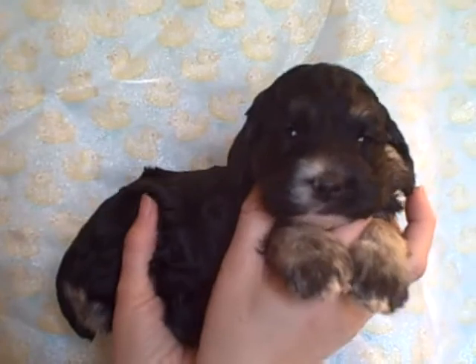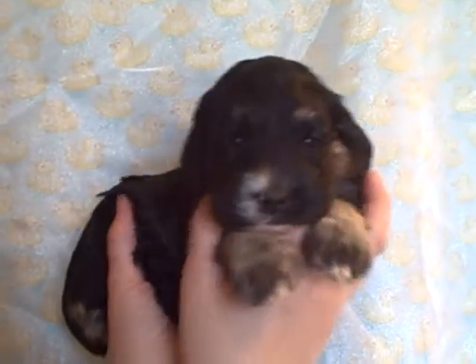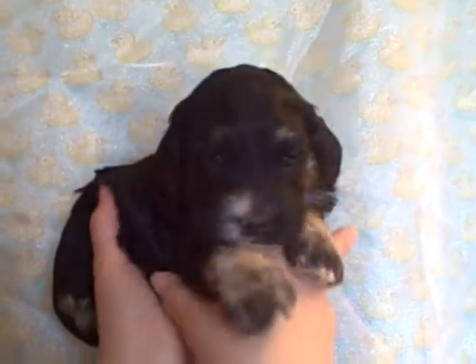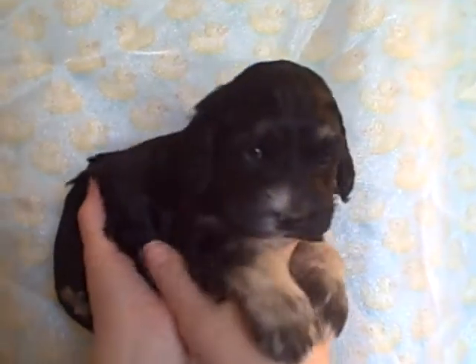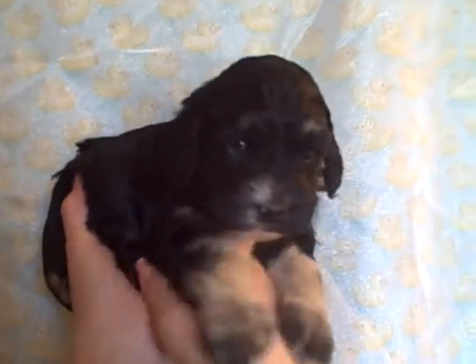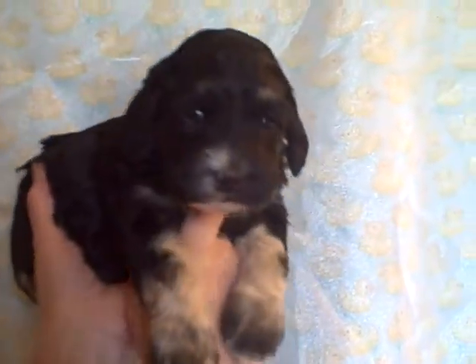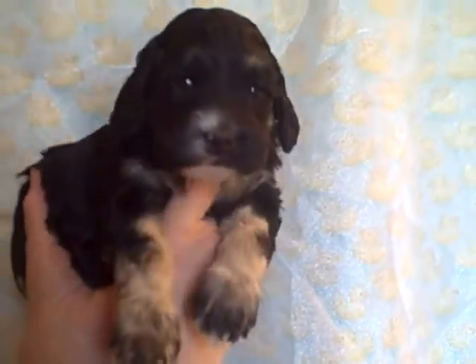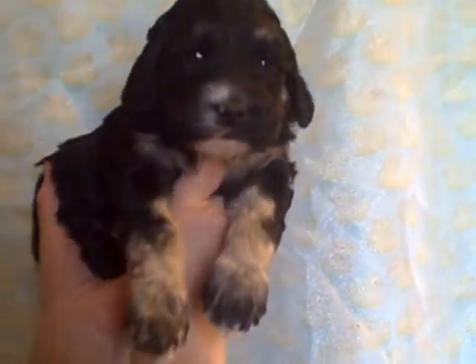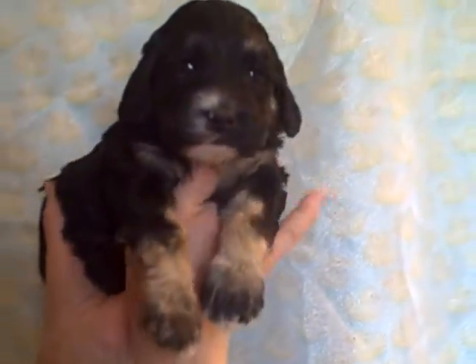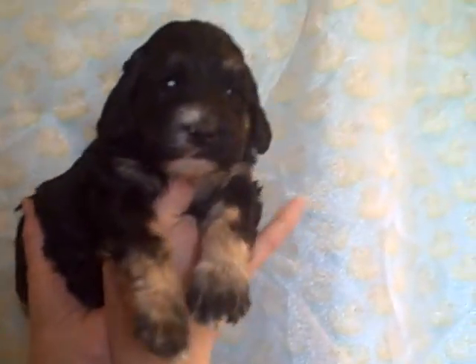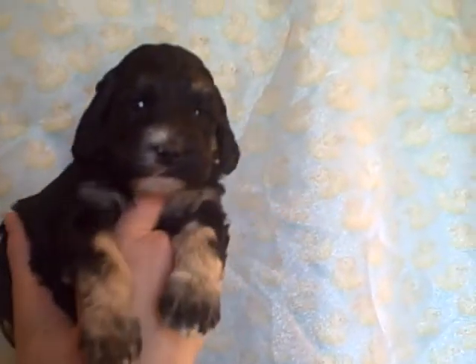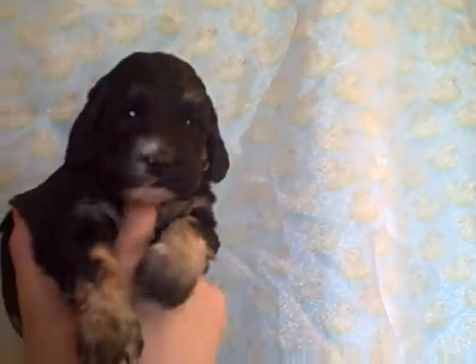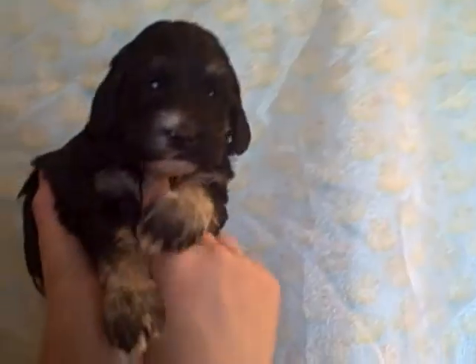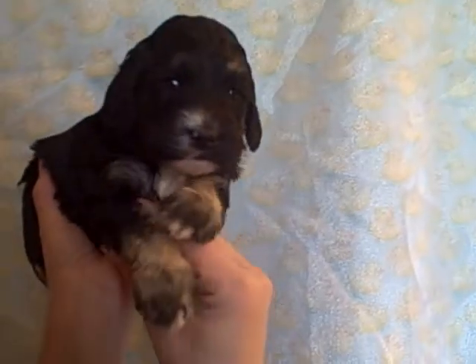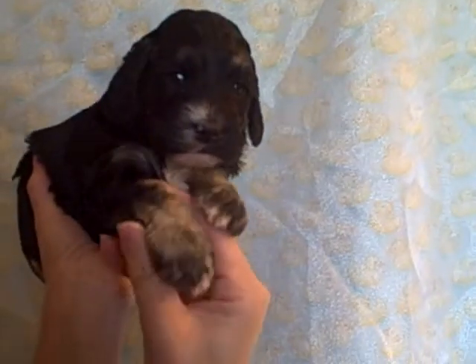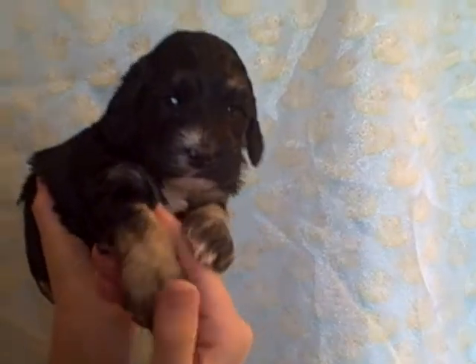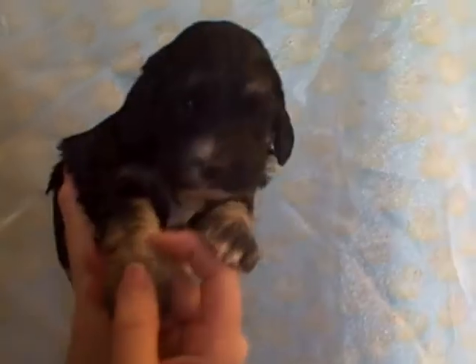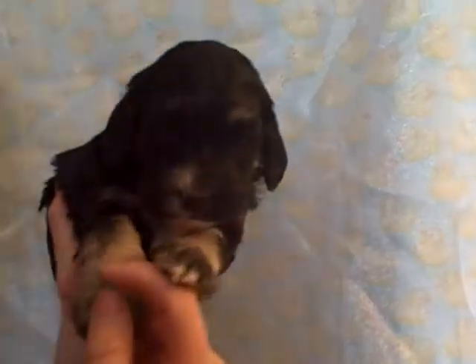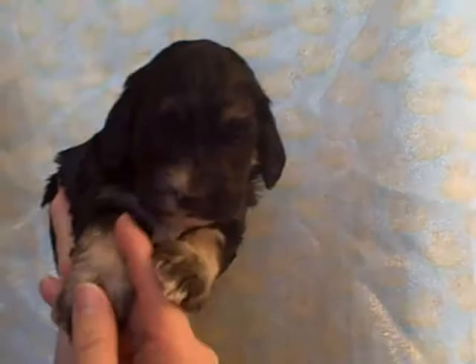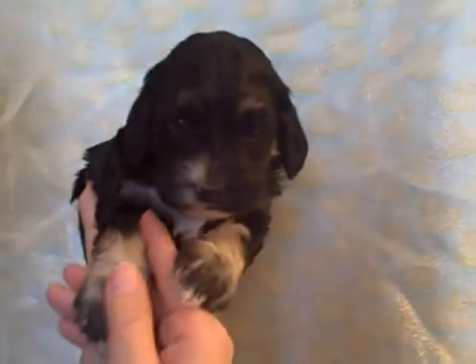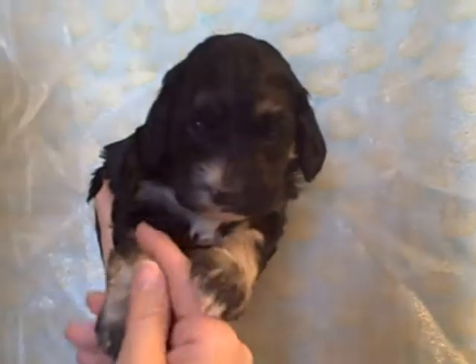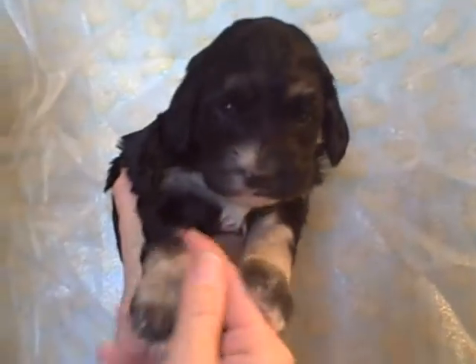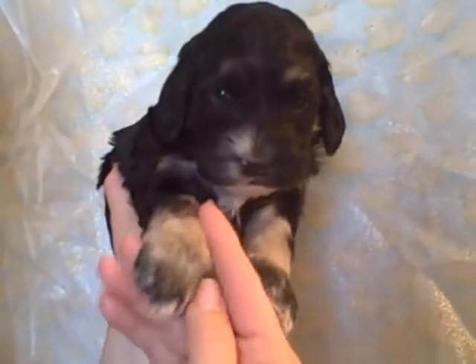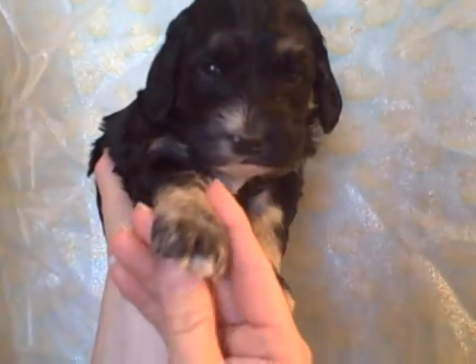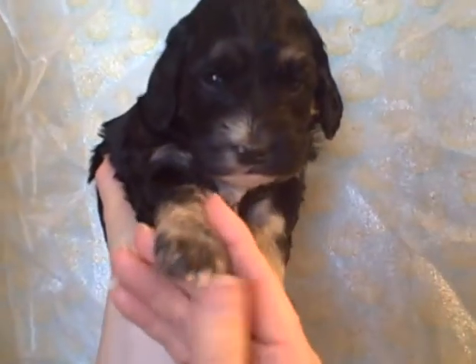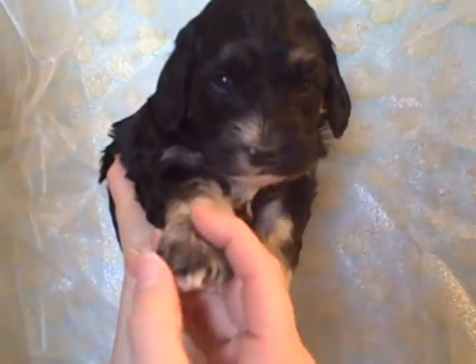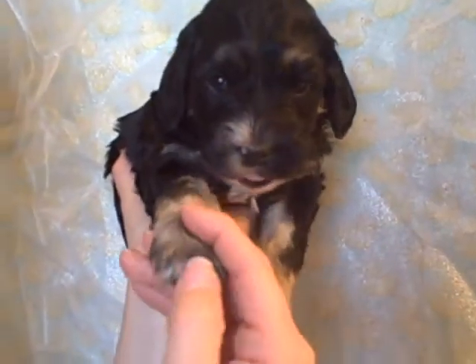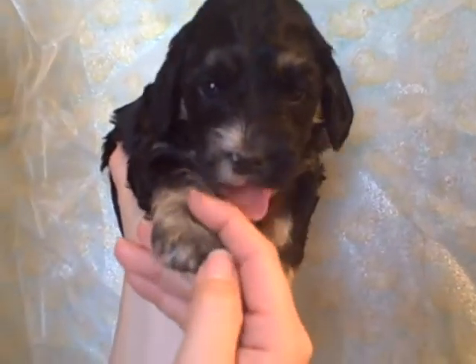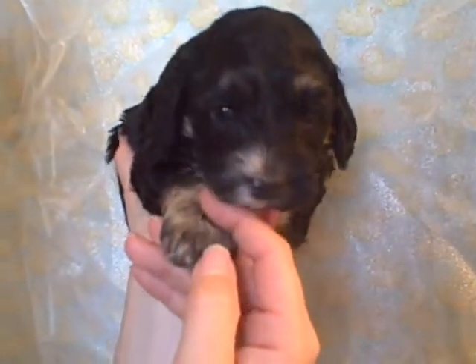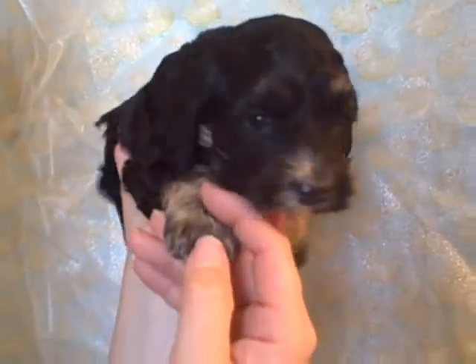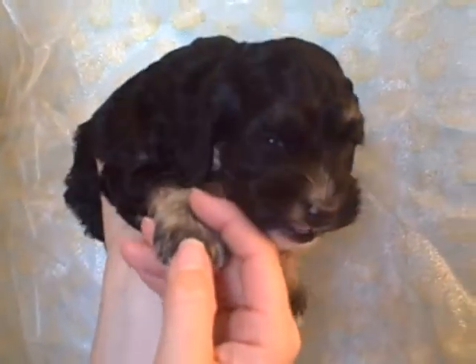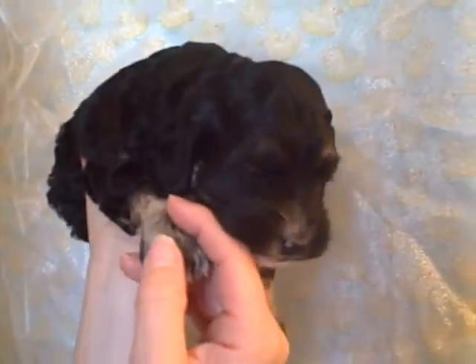He has this really neat marking on his legs. He's got a really light tan color and then he has a little bit of black mixed on his paws.